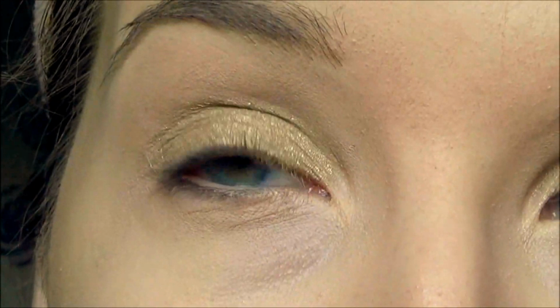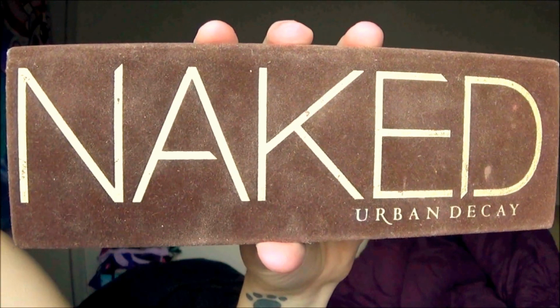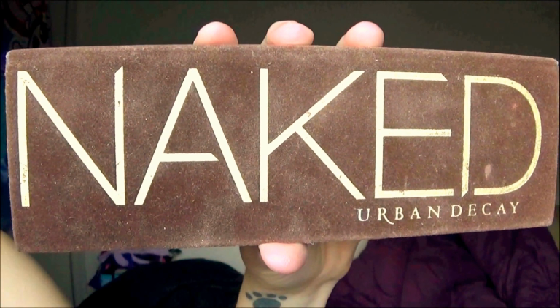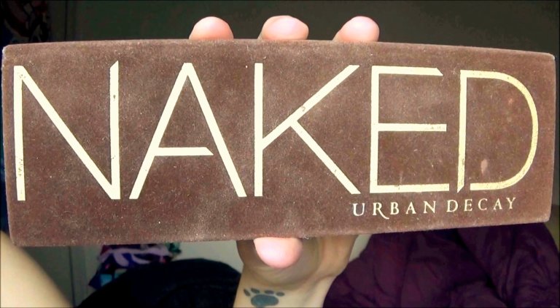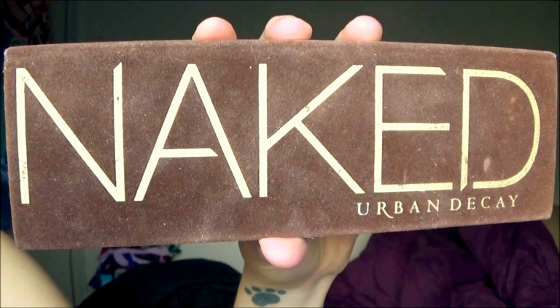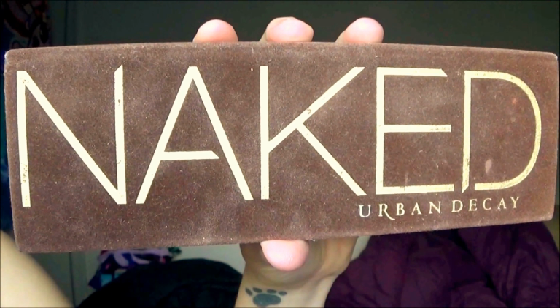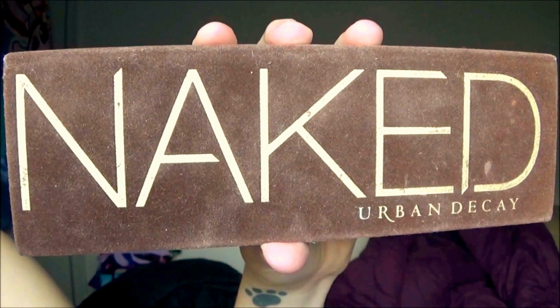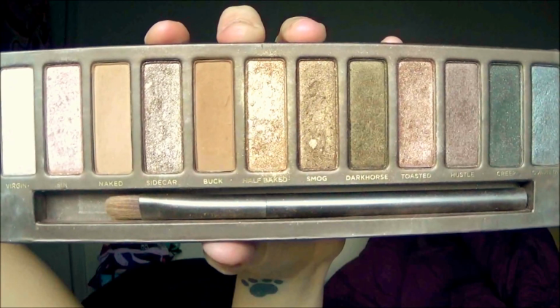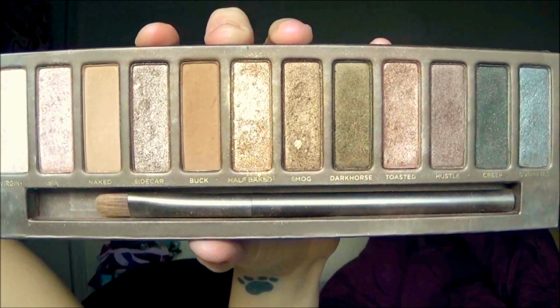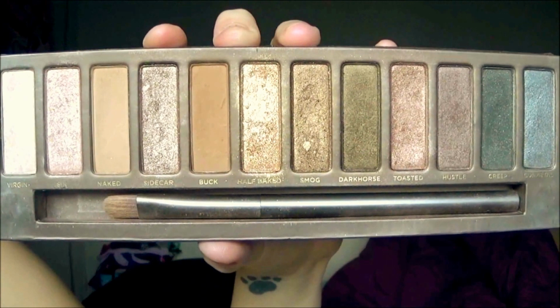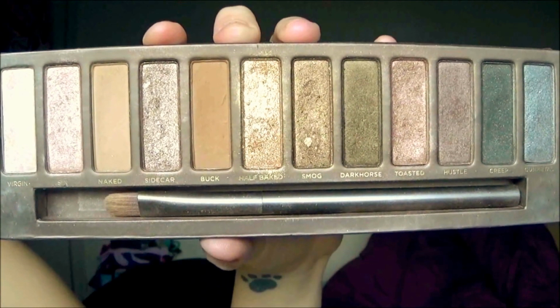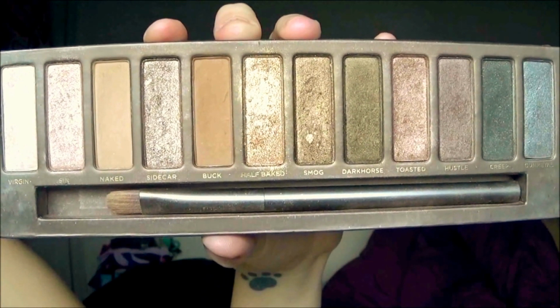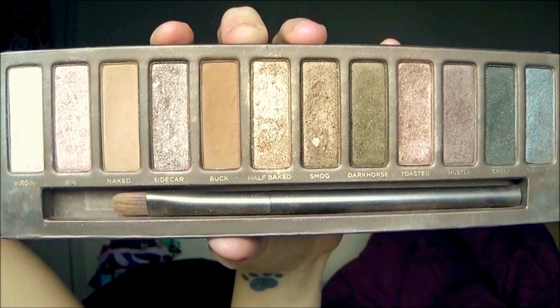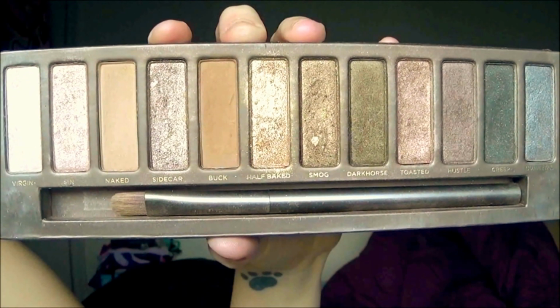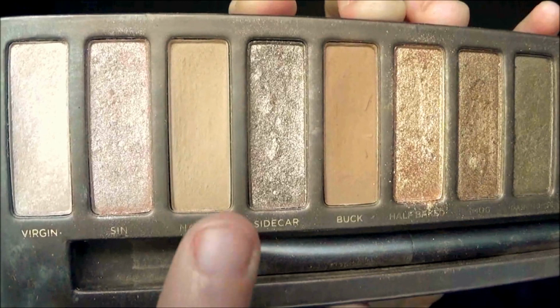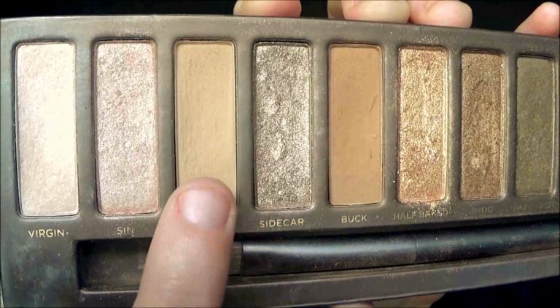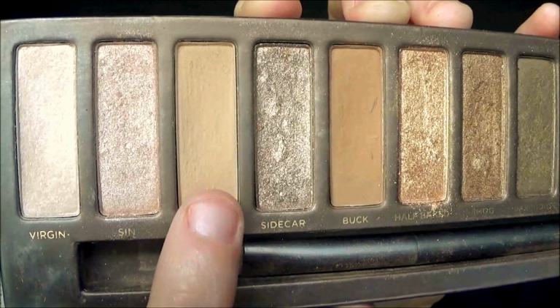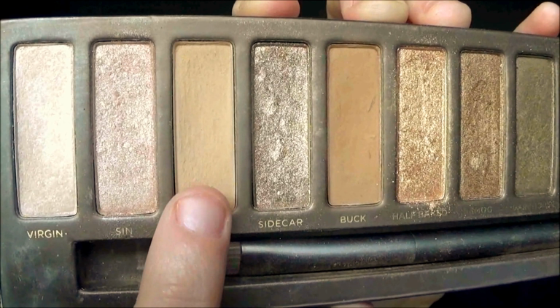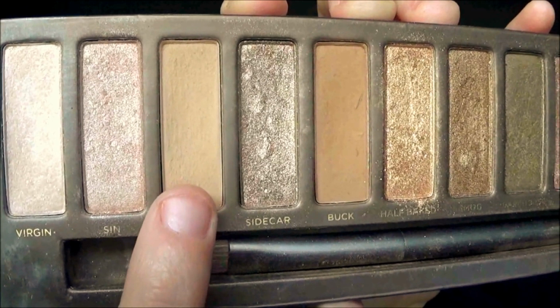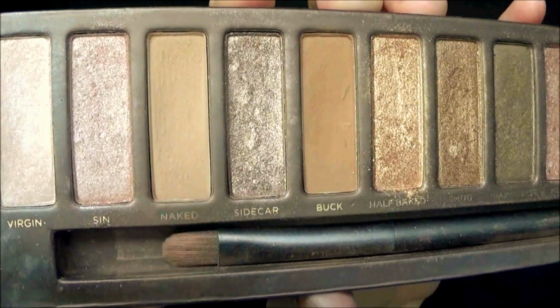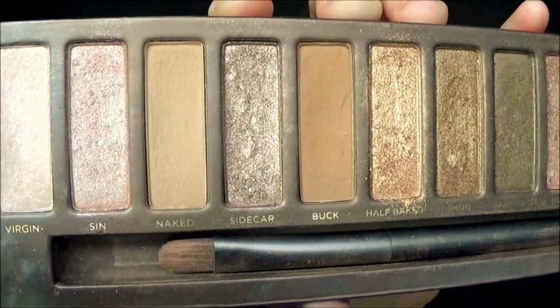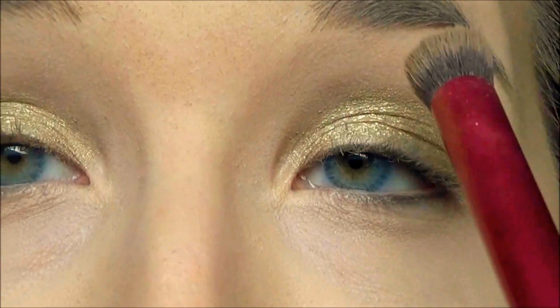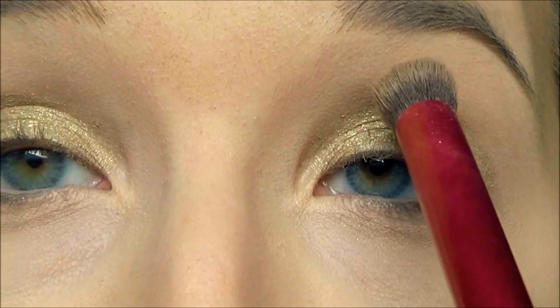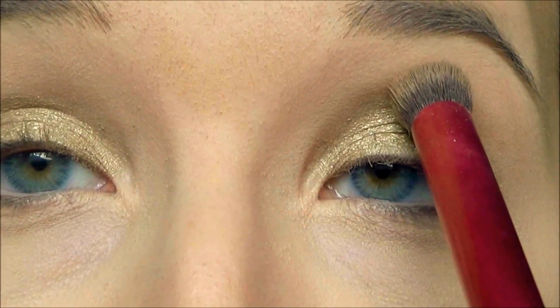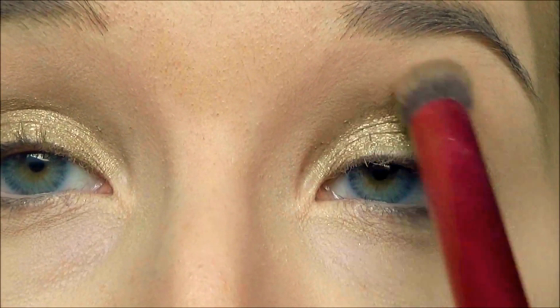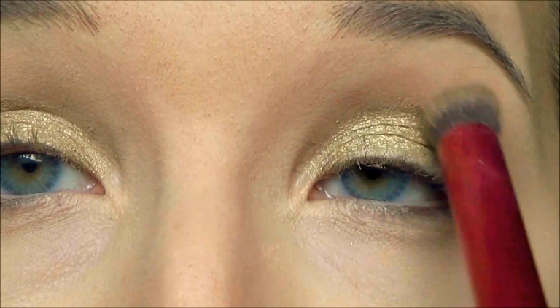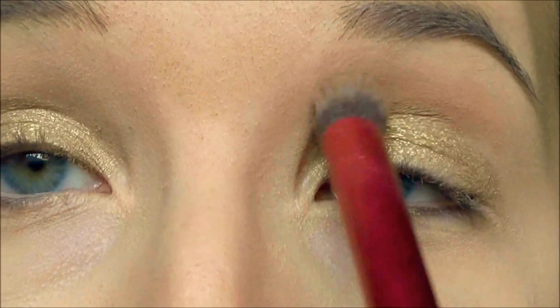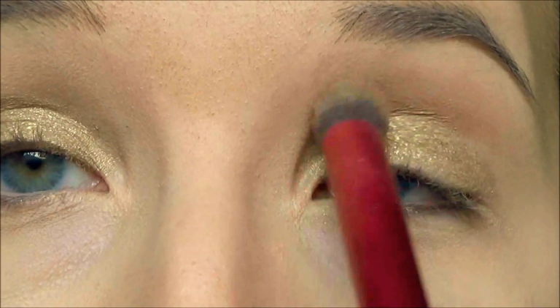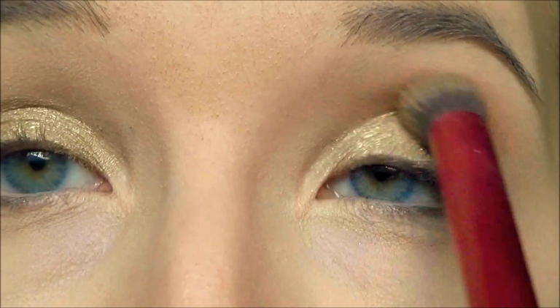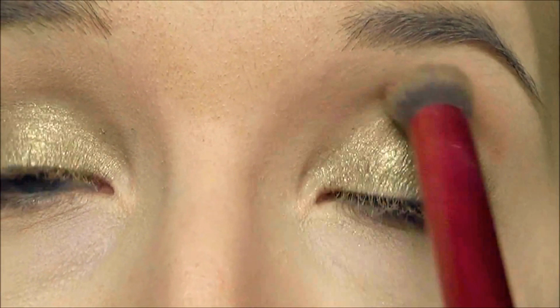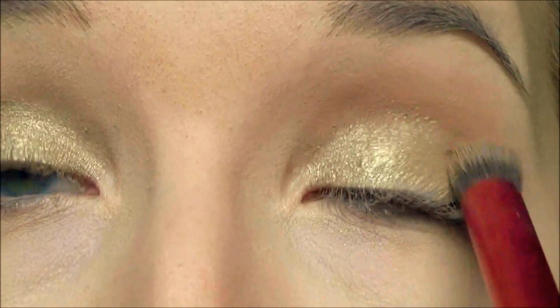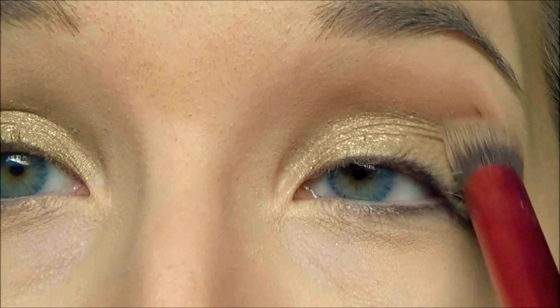For this look we're going to use the Naked Palette by Urban Decay. The first shadow we're going to use is Naked, and using a fluffy brush I'm going to place this right in the crease just to add a bit of definition.